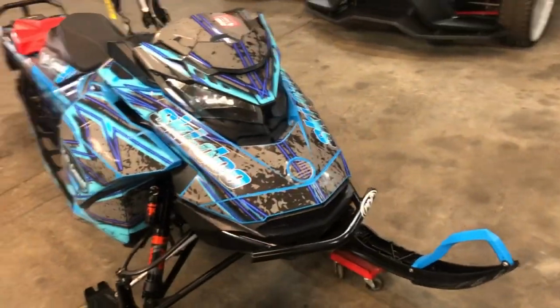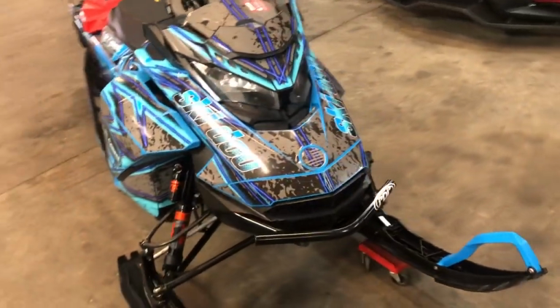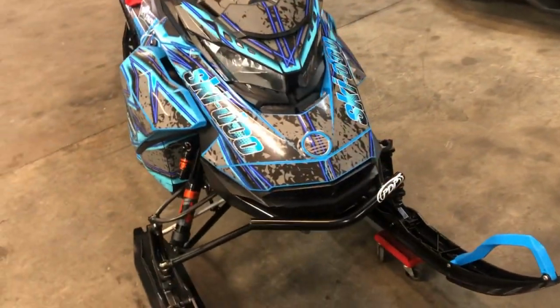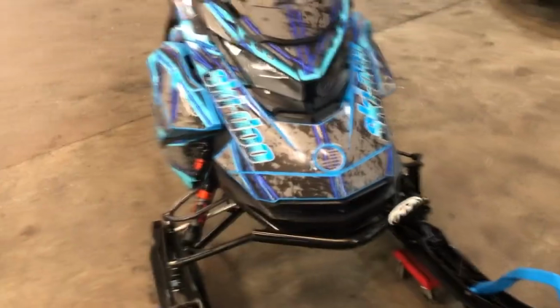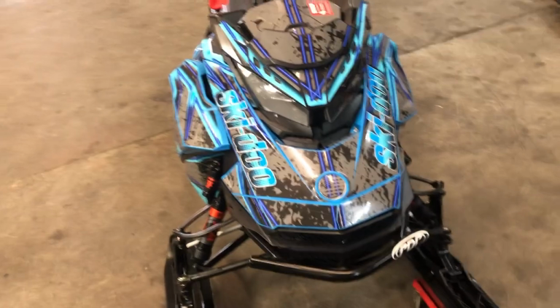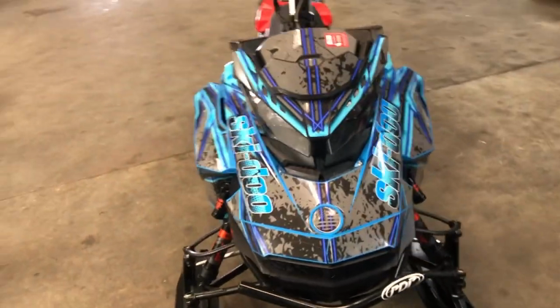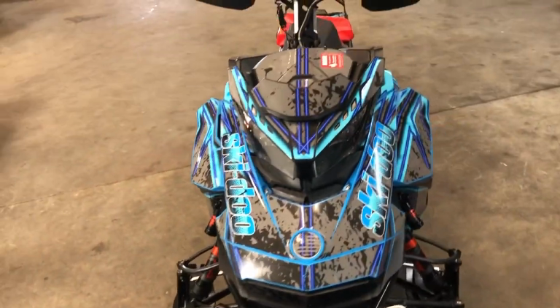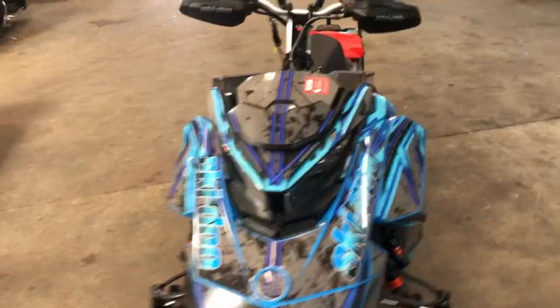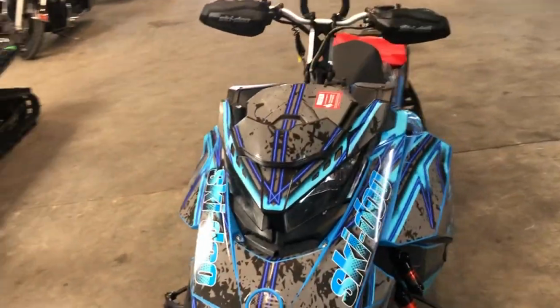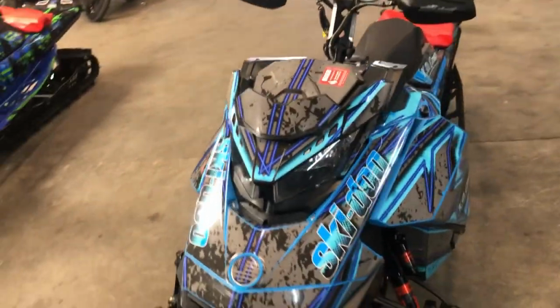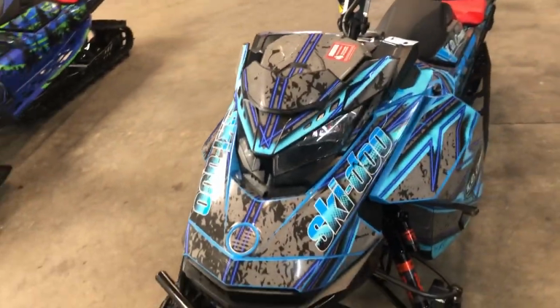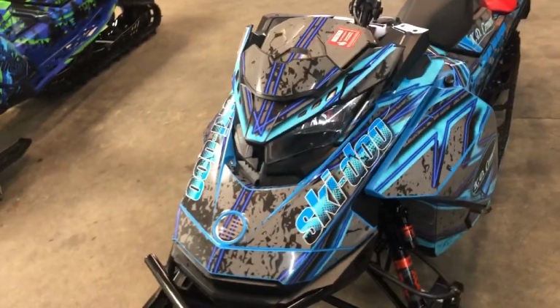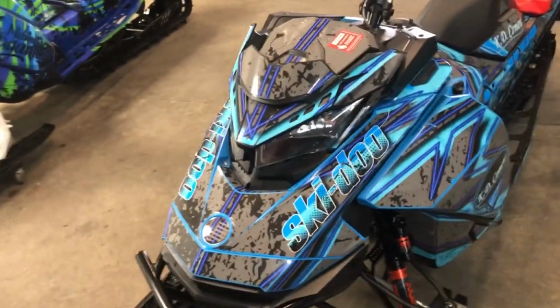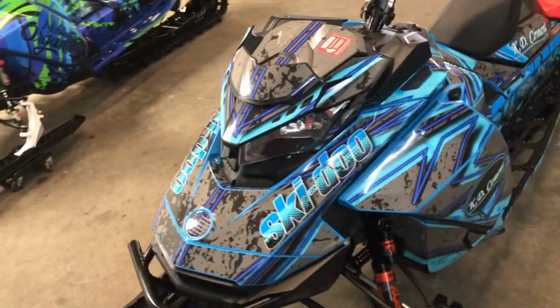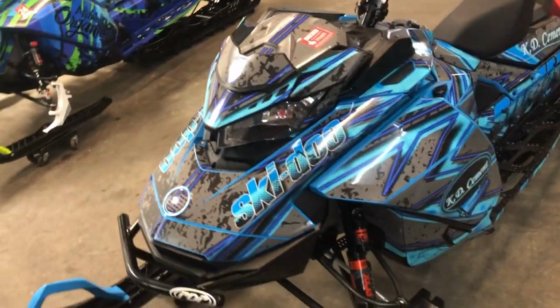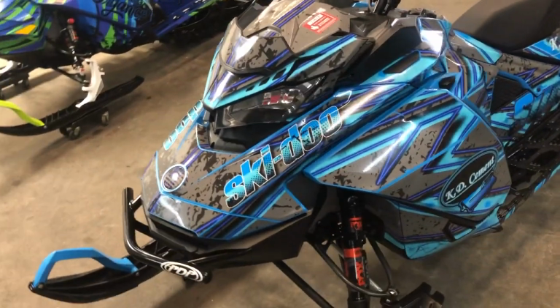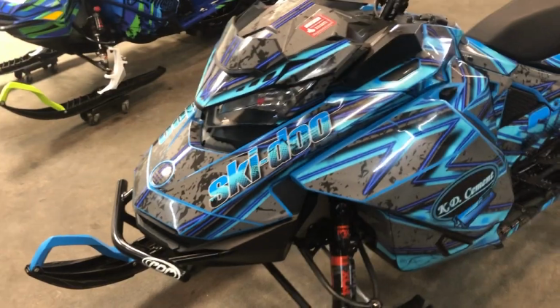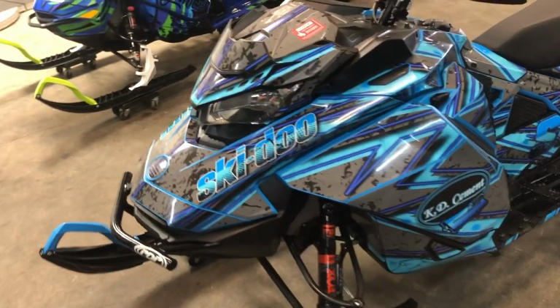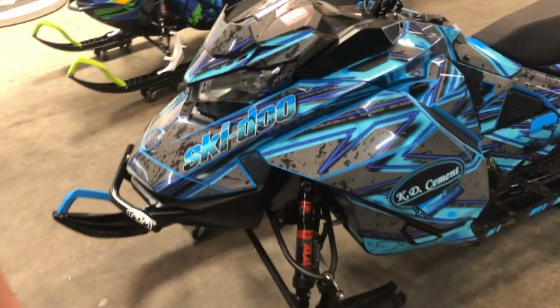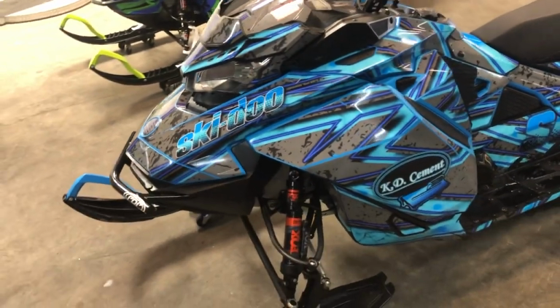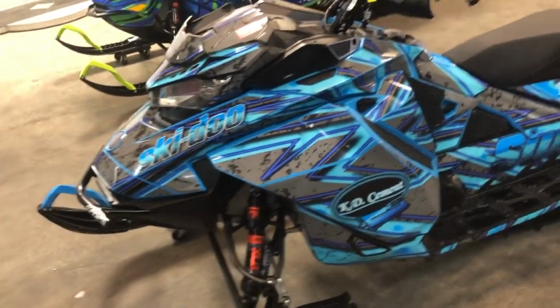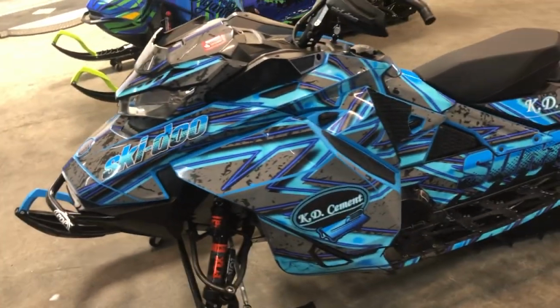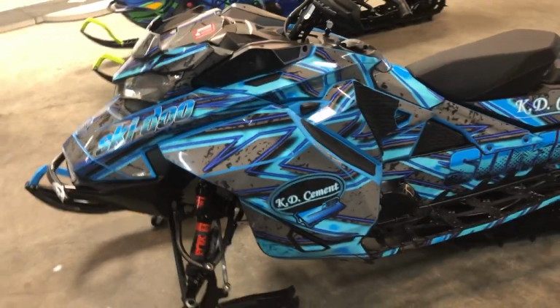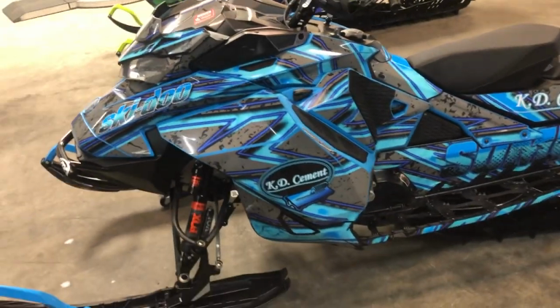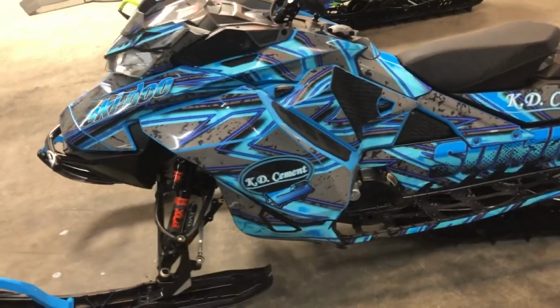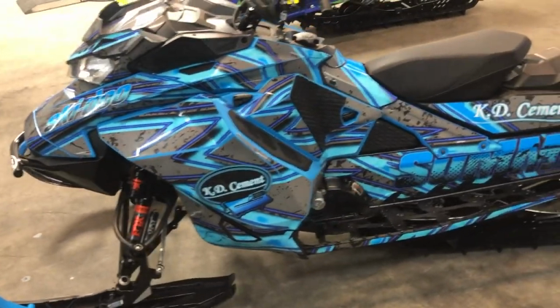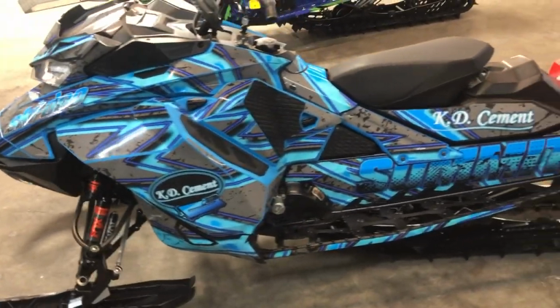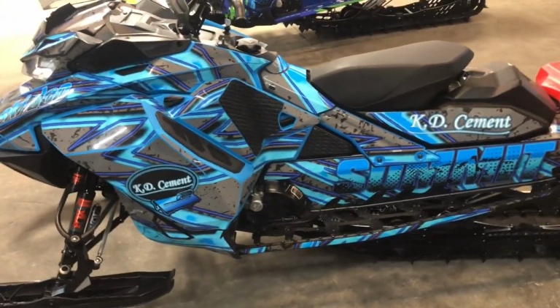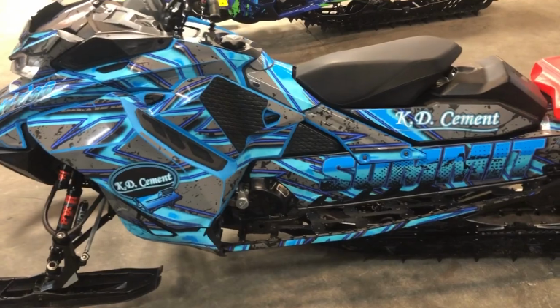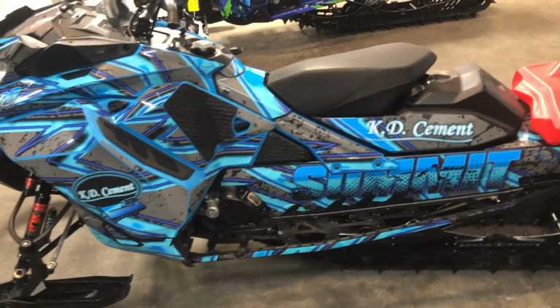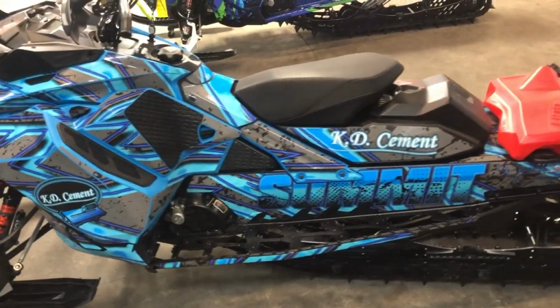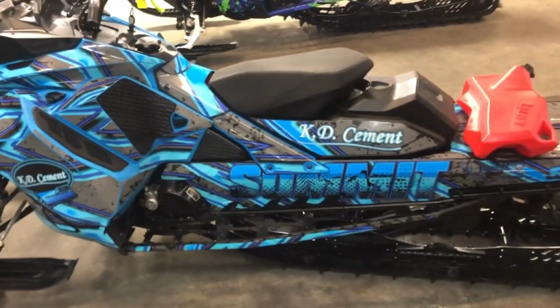Over $4,000 in extras. You've got Ice Age rails with the brake kit, two and a half inch camo-plast track, Sildur Turbo, Fox float shocks, B&M front and rear bumpers, extra fuel tank and more guys. Custom wrap.